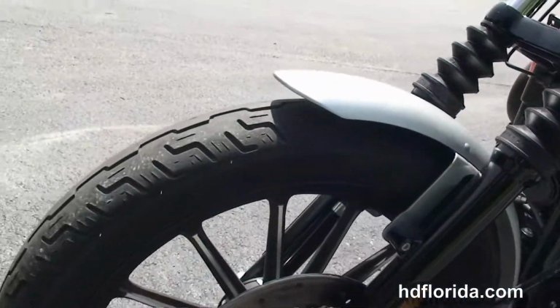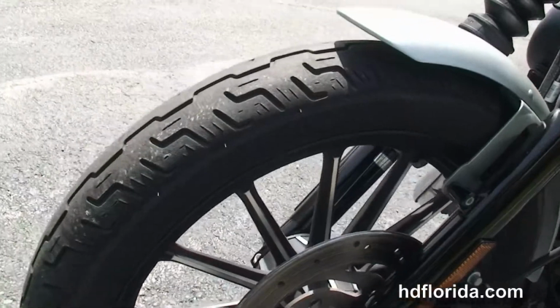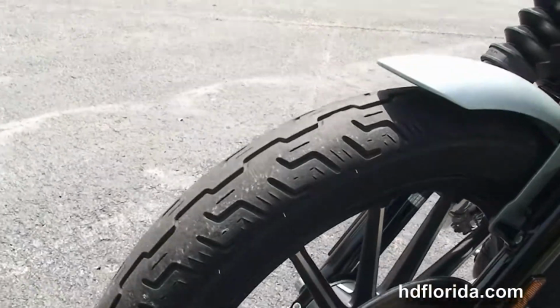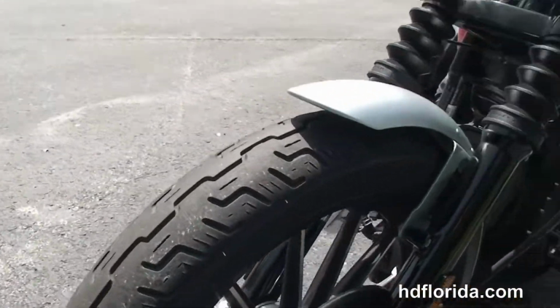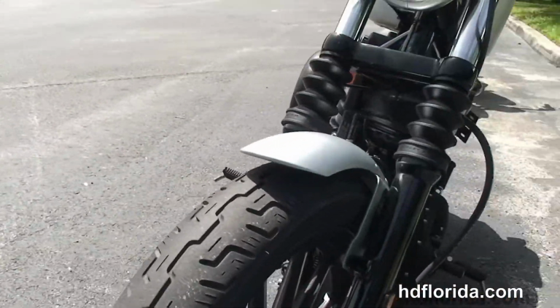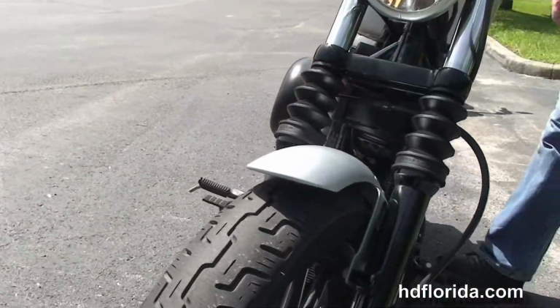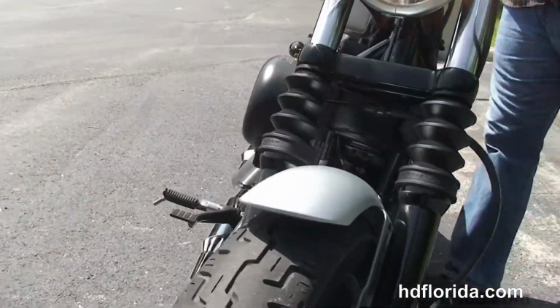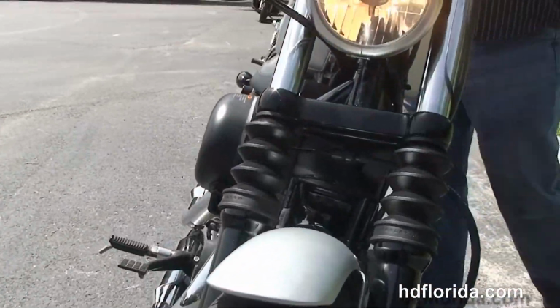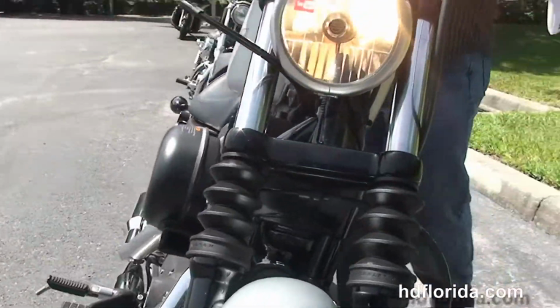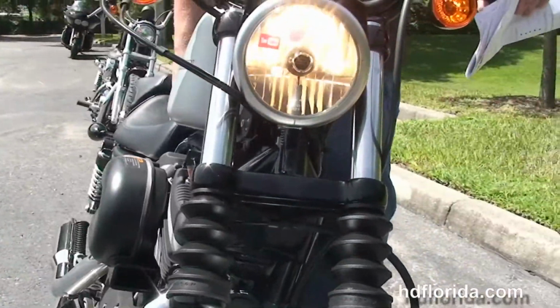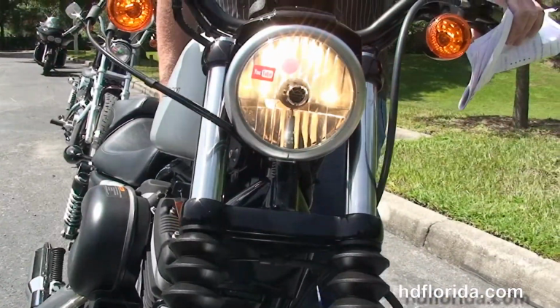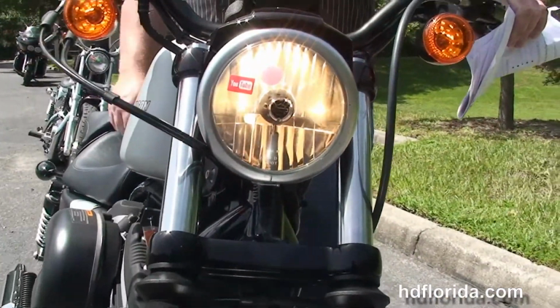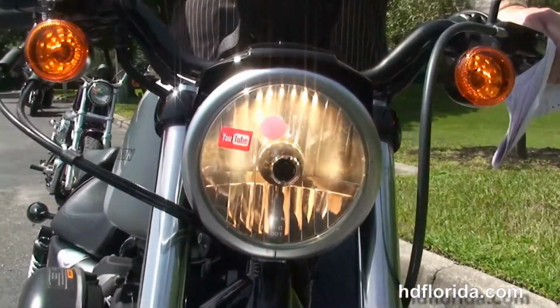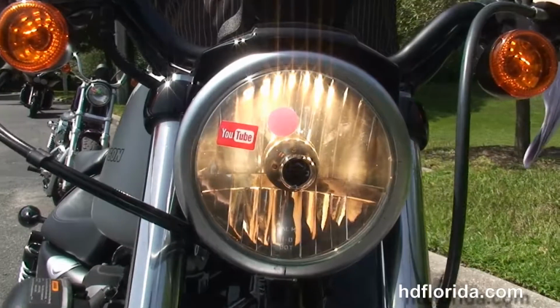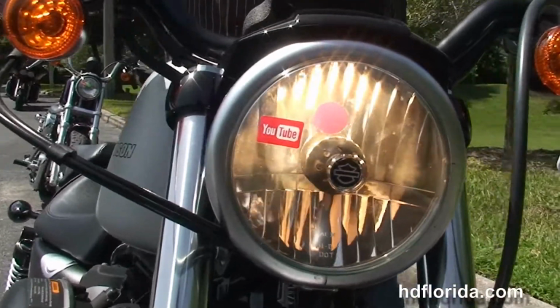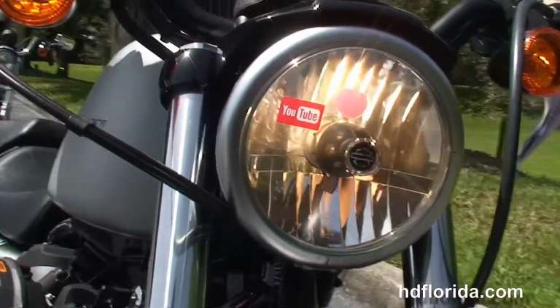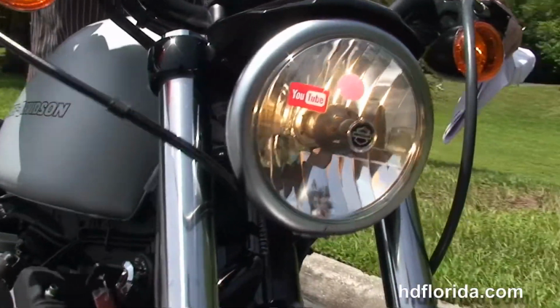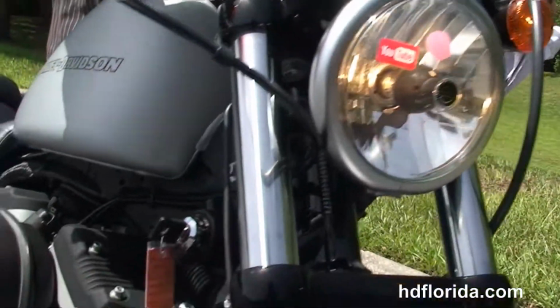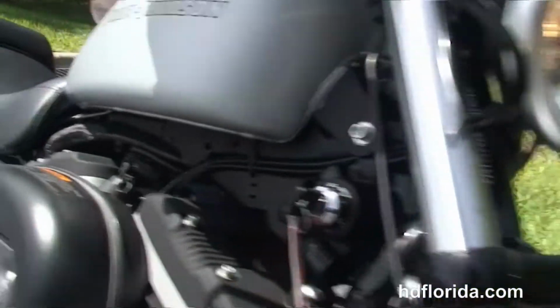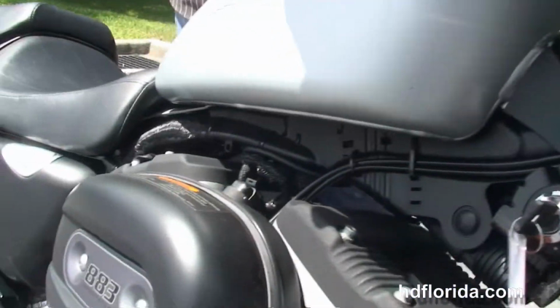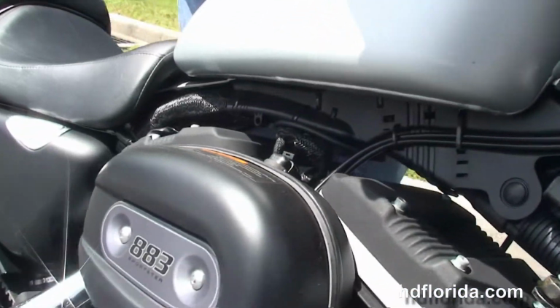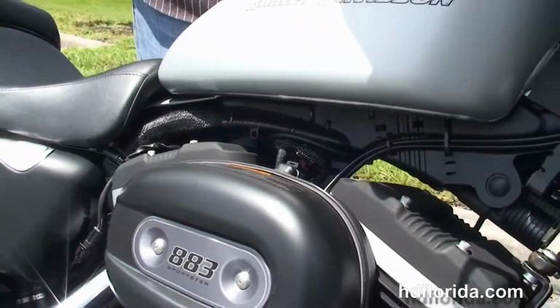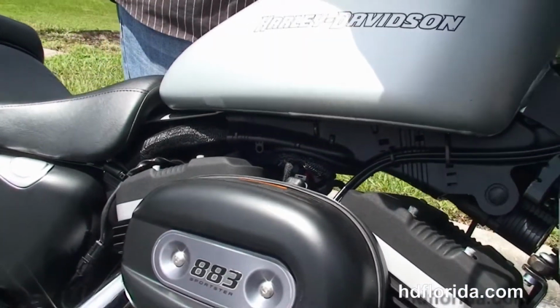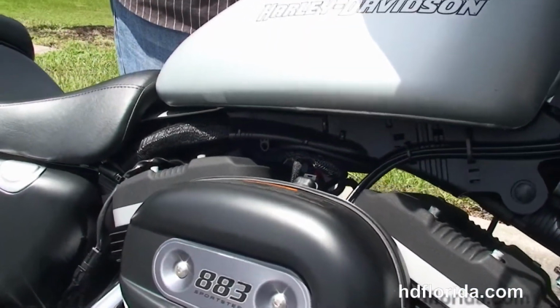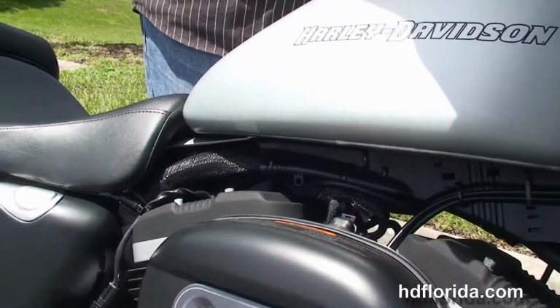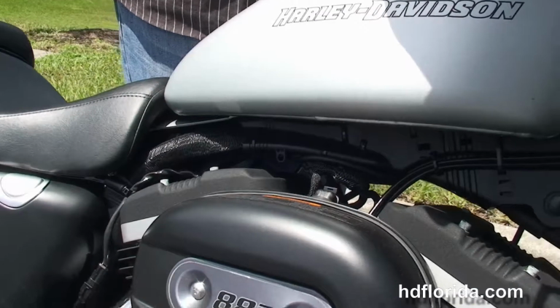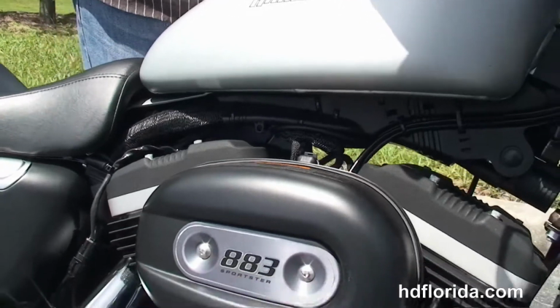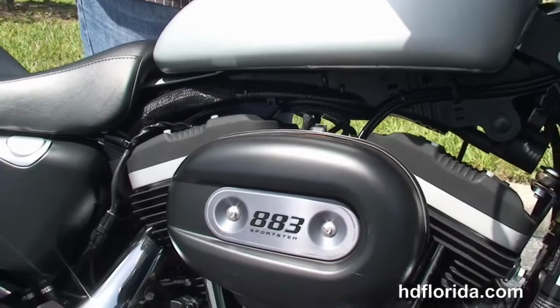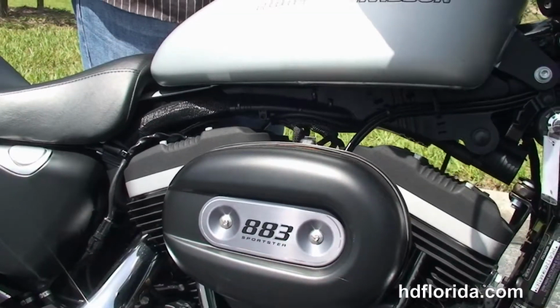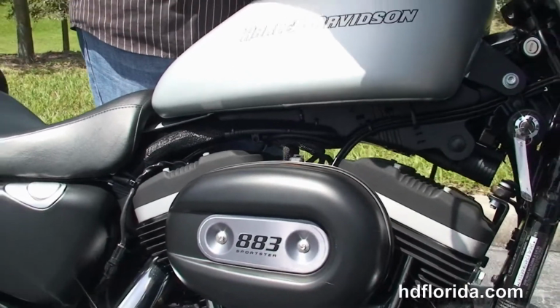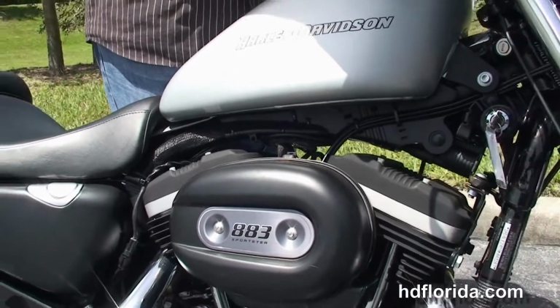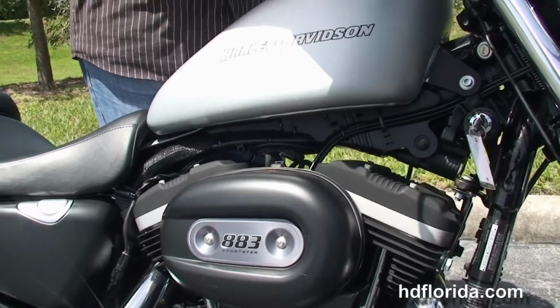This bike is in silver denim, in stock, and ready for immediate delivery. It only has 4,475 miles on it. Options and accessories retail out over $500 bucks.